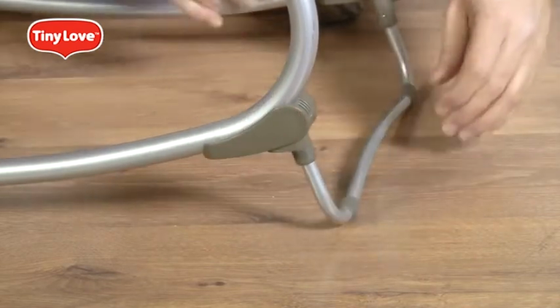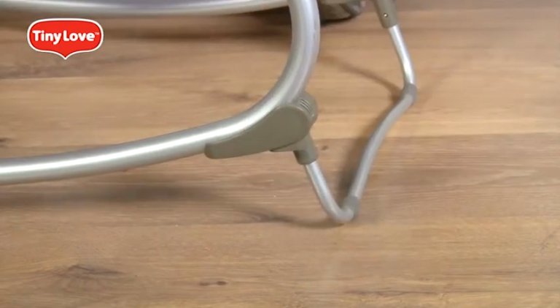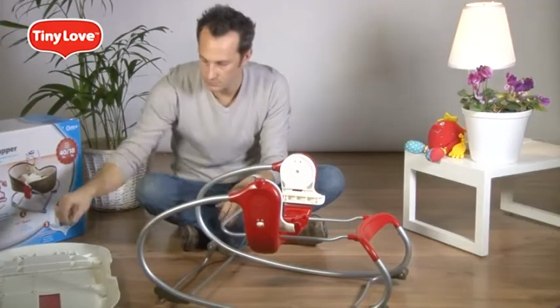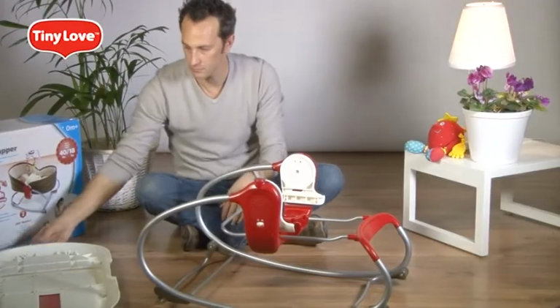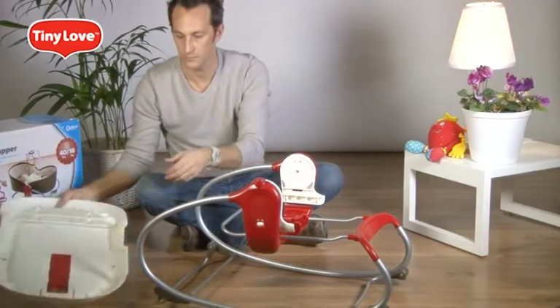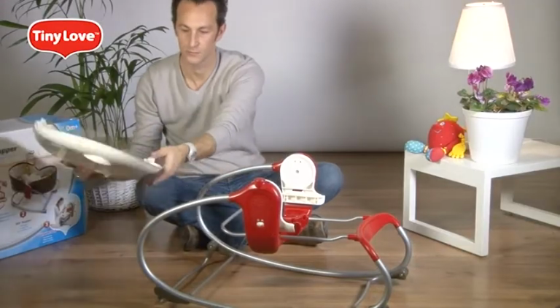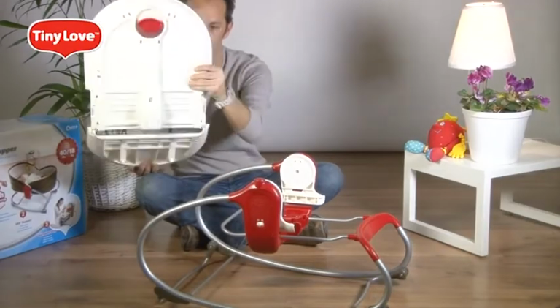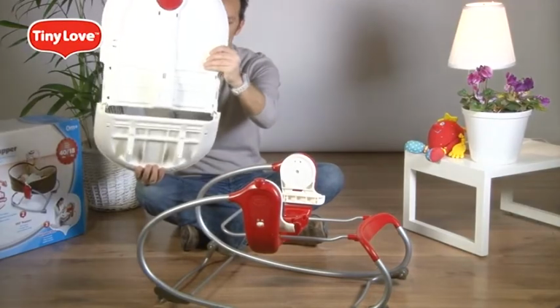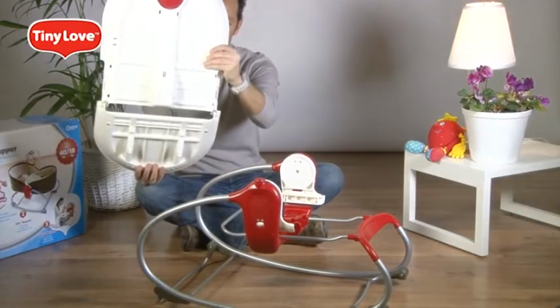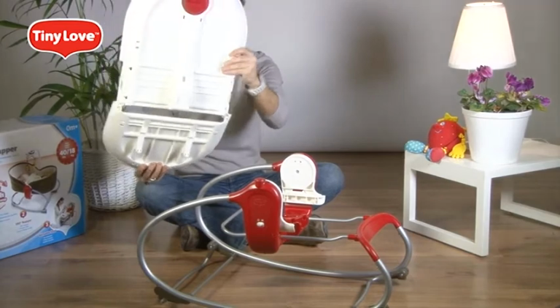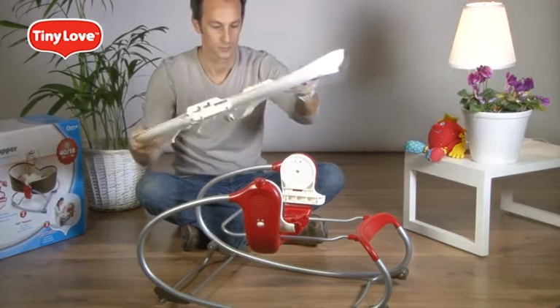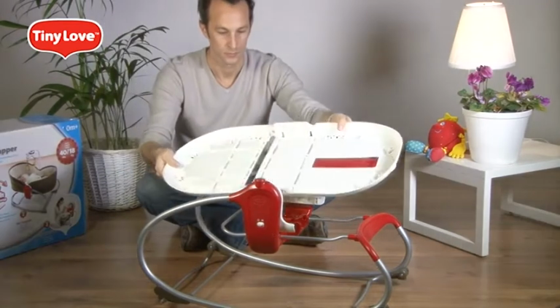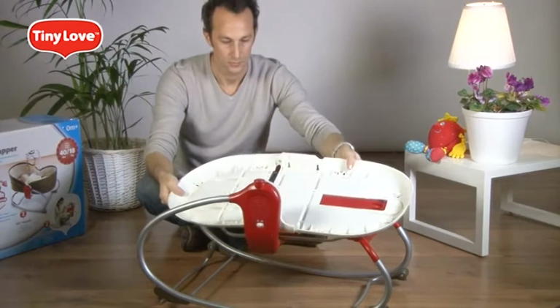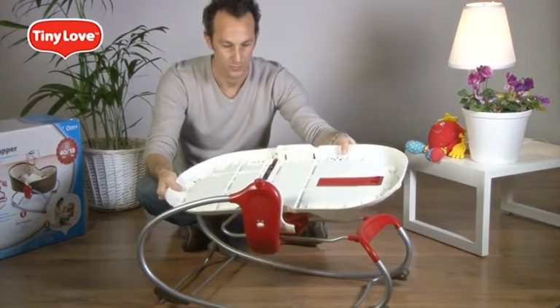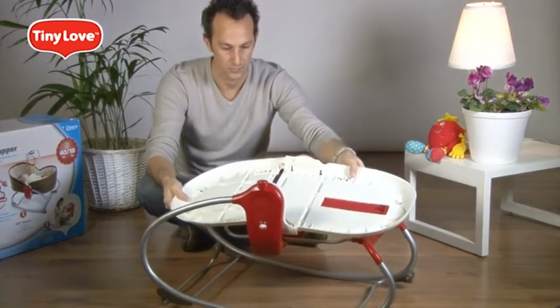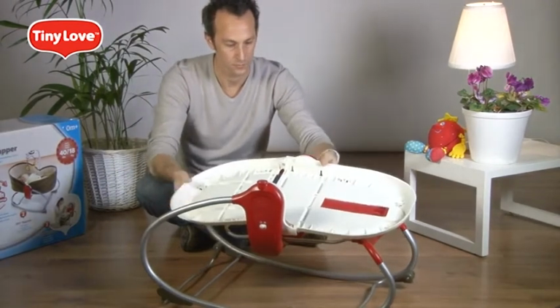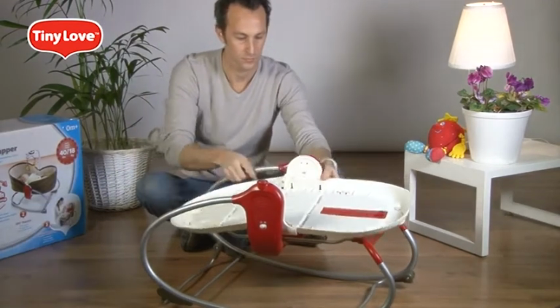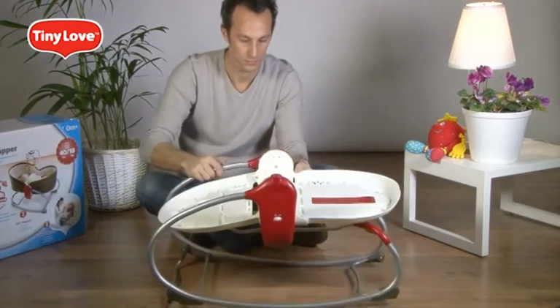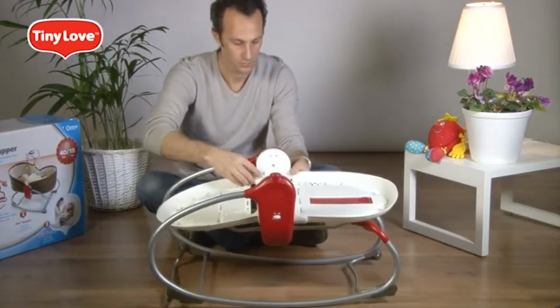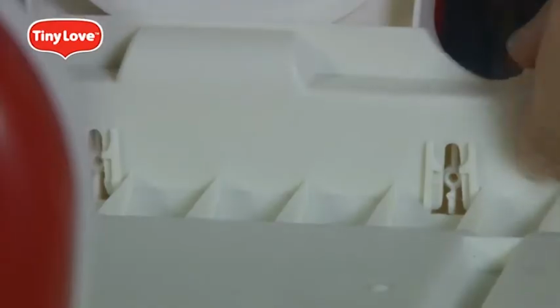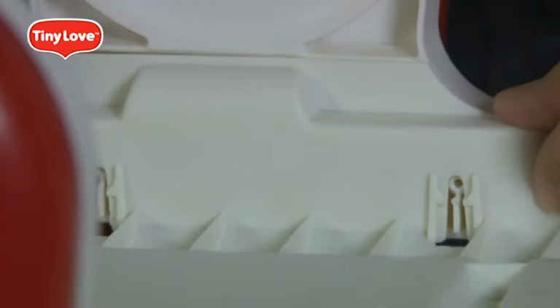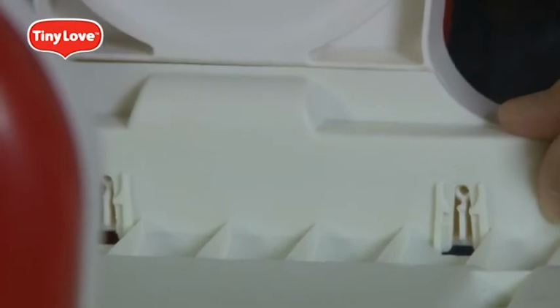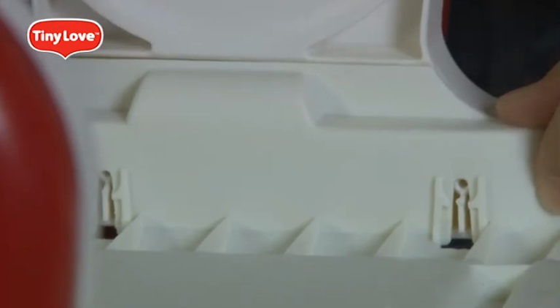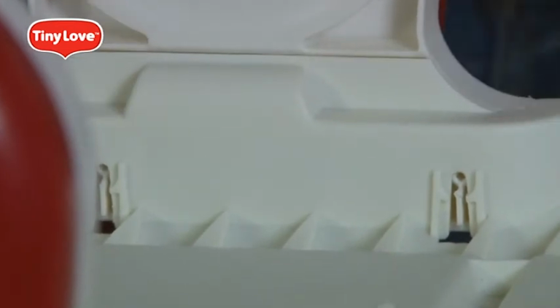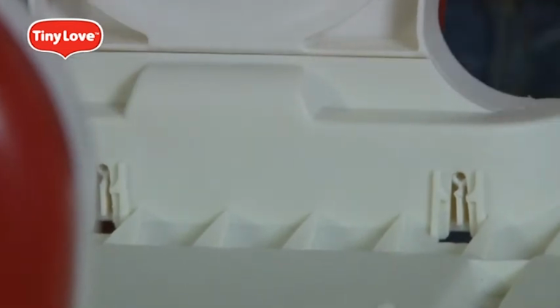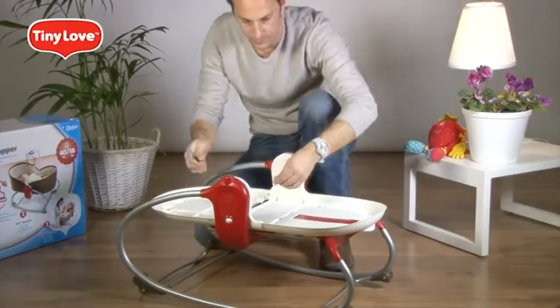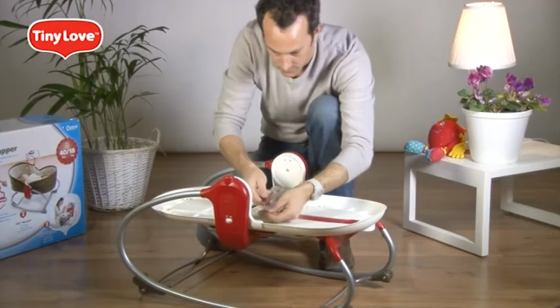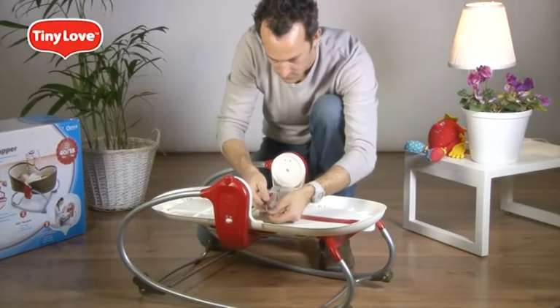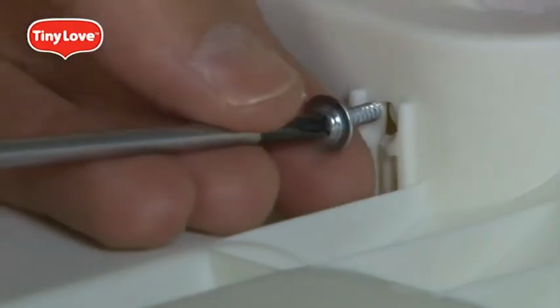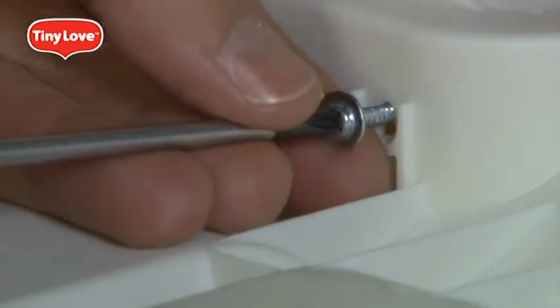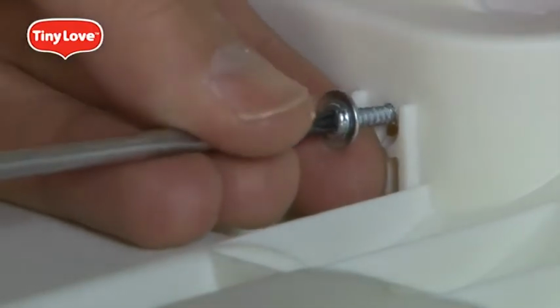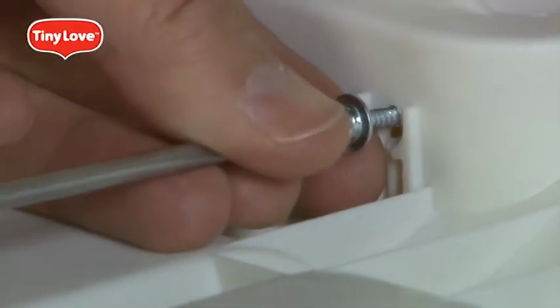Now slide the main body in. The head side is where the colored handle is. You'll know it's in place when you see the four screw holes. Screw the four screws in place.